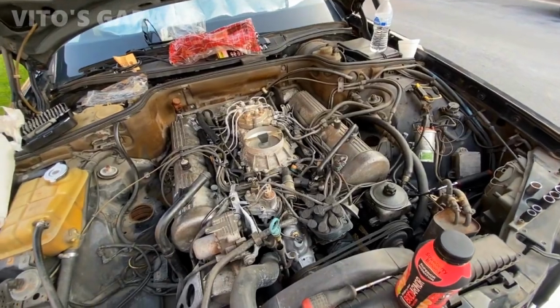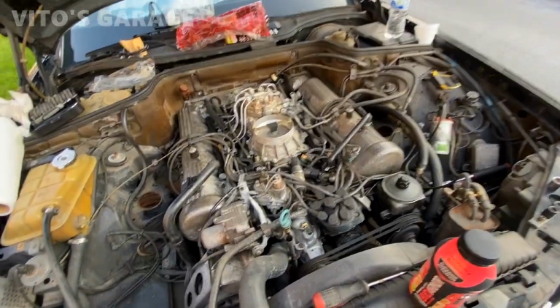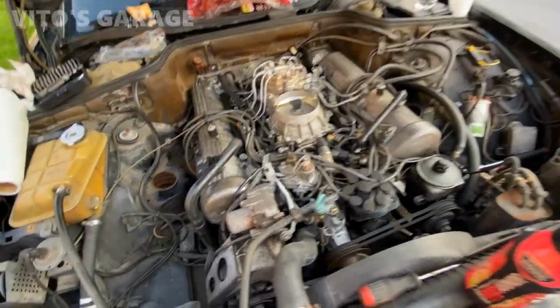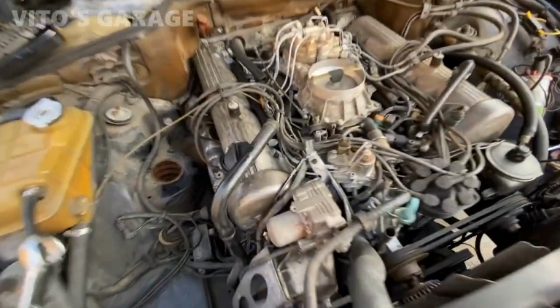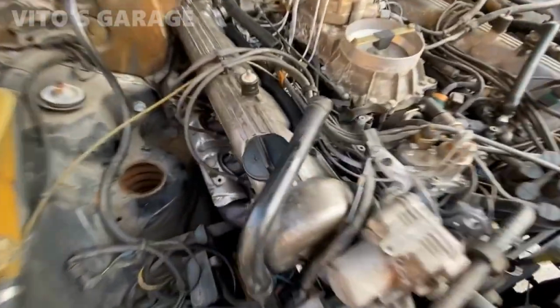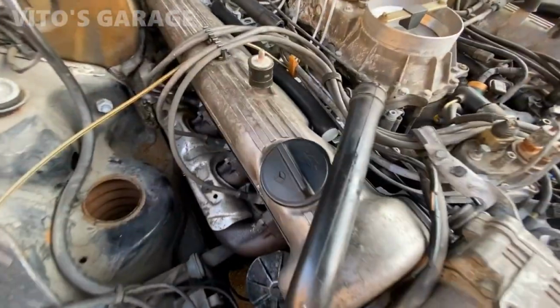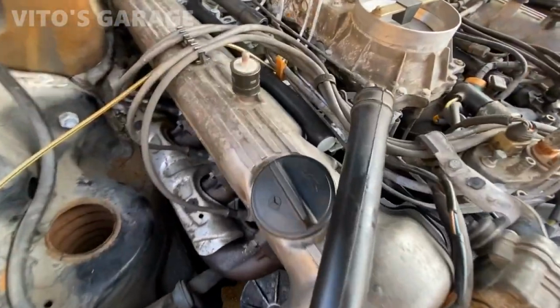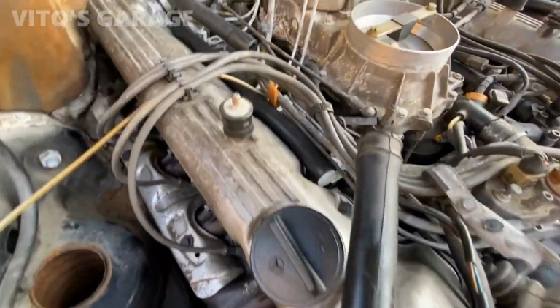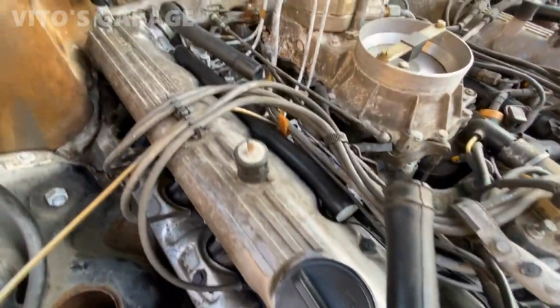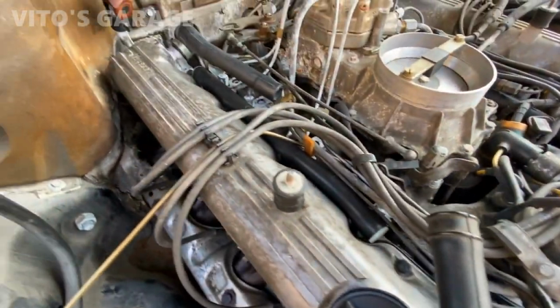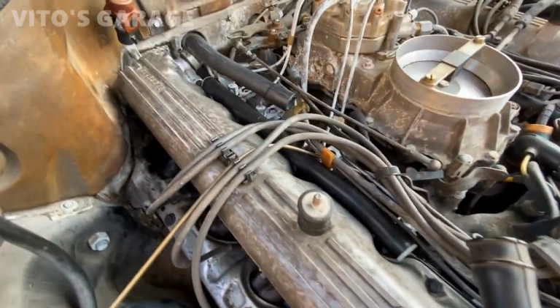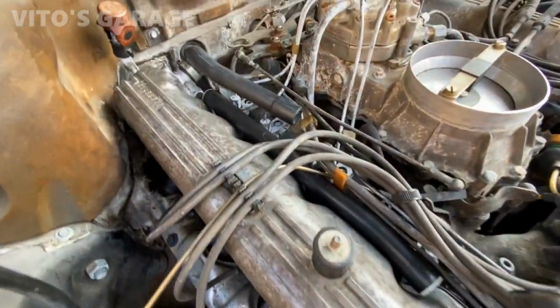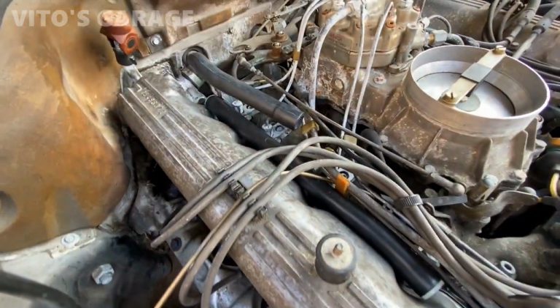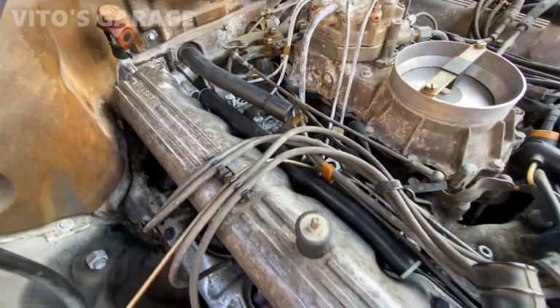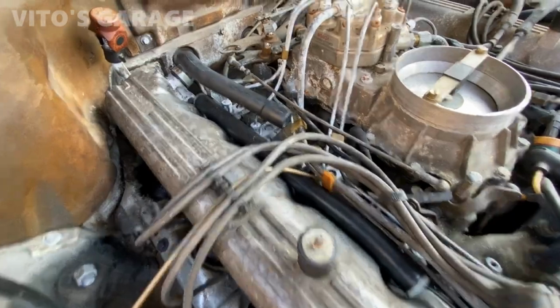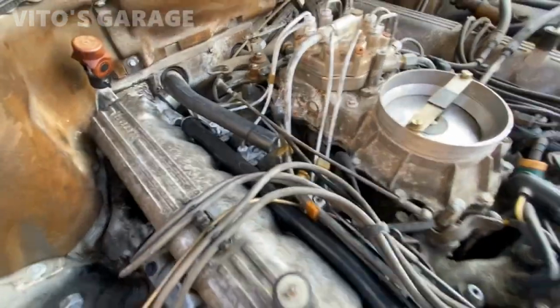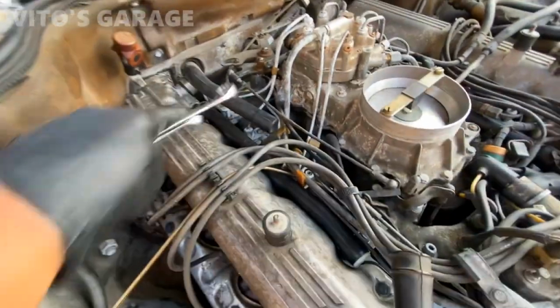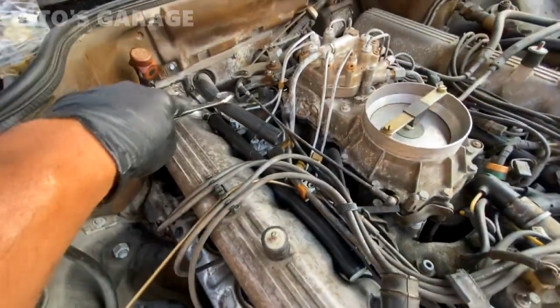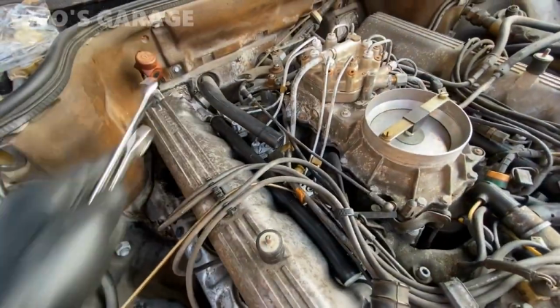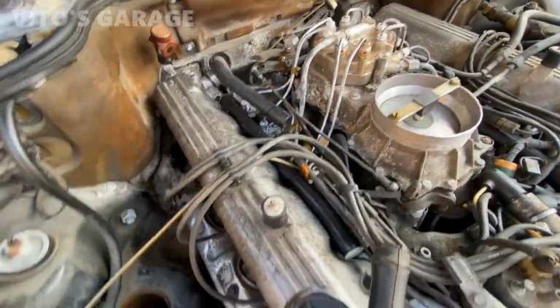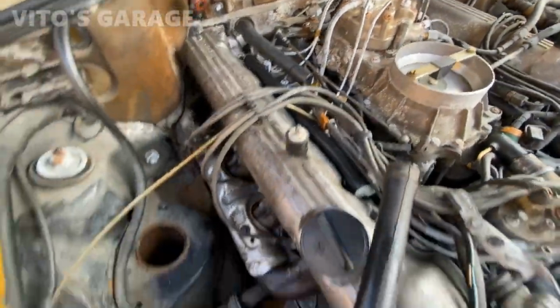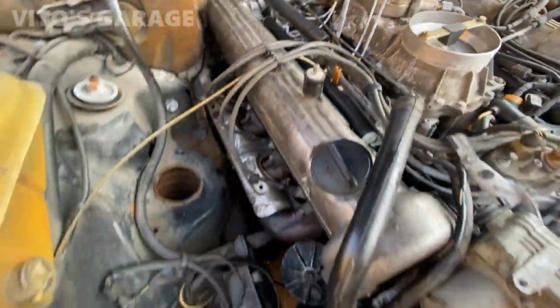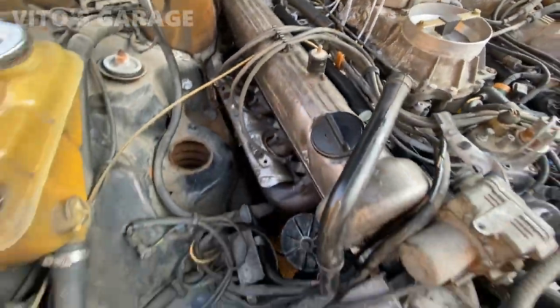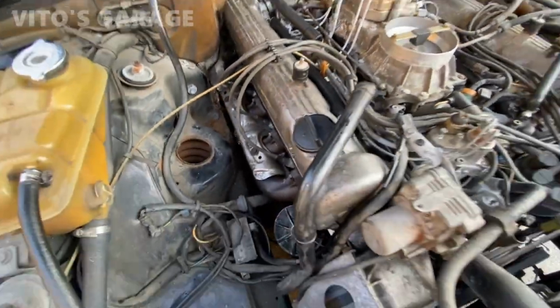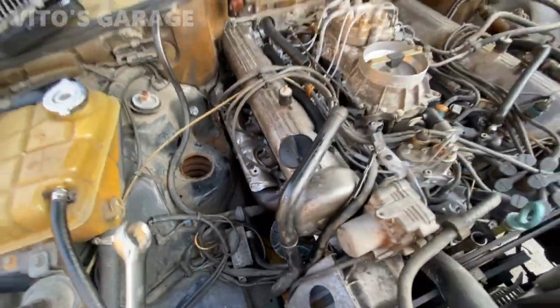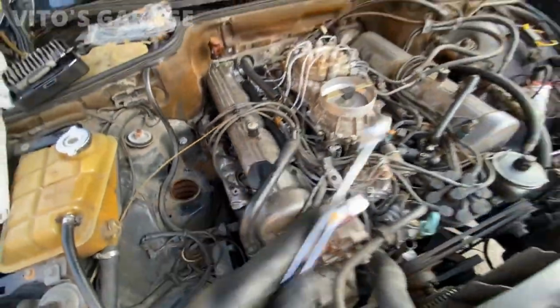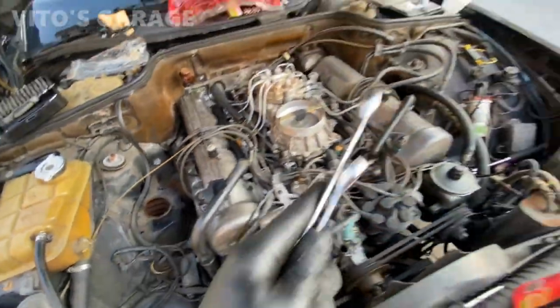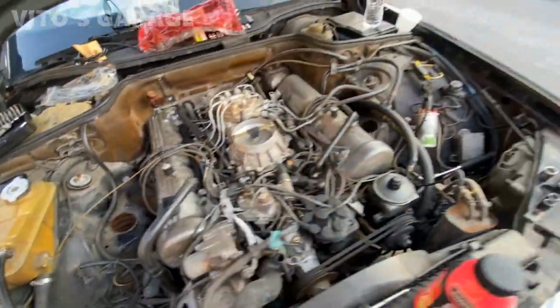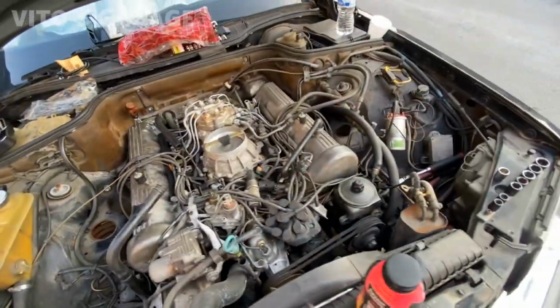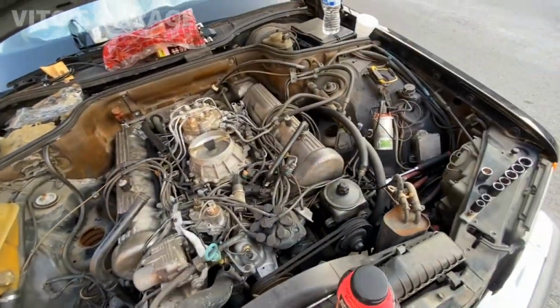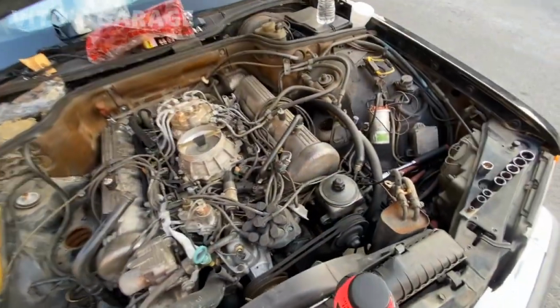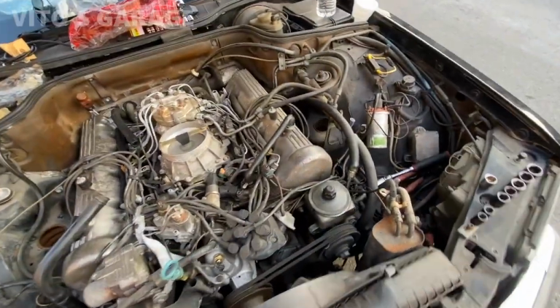Finished this side valve cover. Gasket and hoses. This is brand new hose as well. I'm gonna jump to this other valve cover.